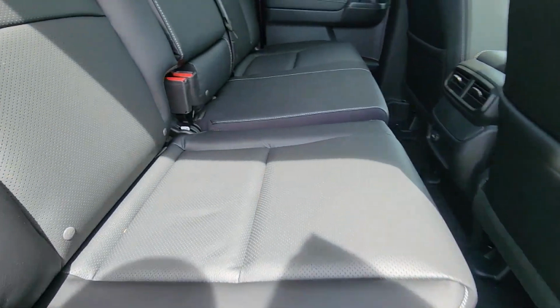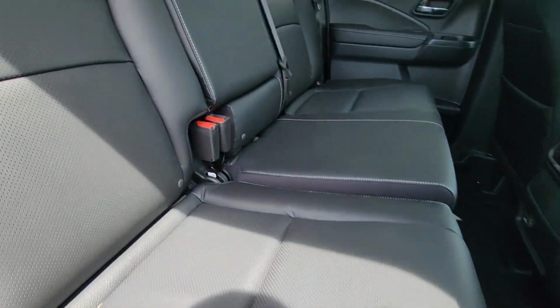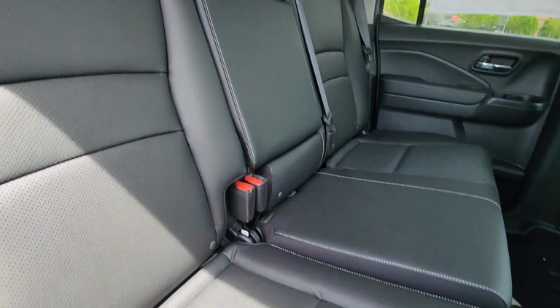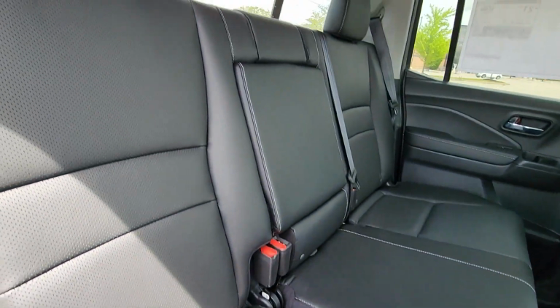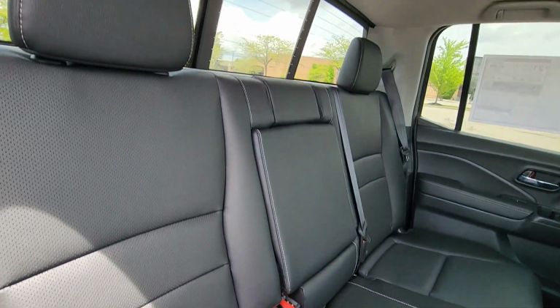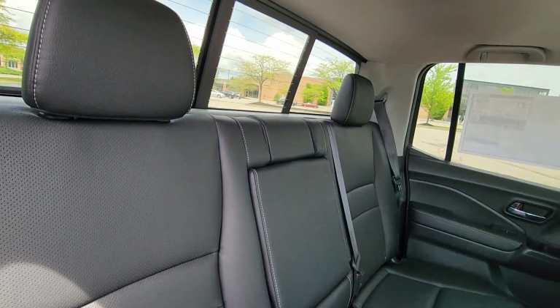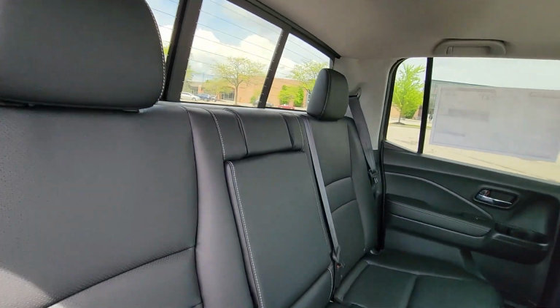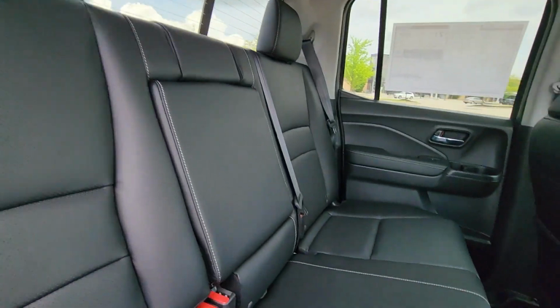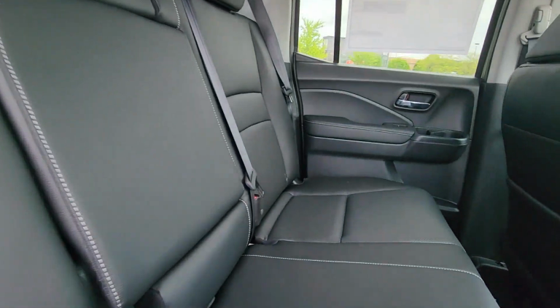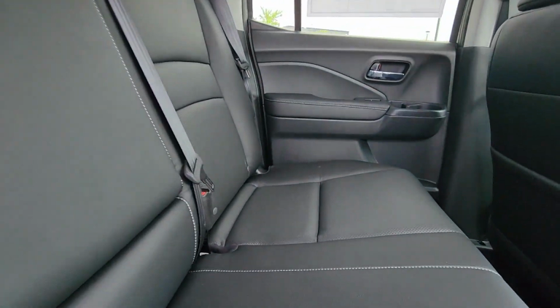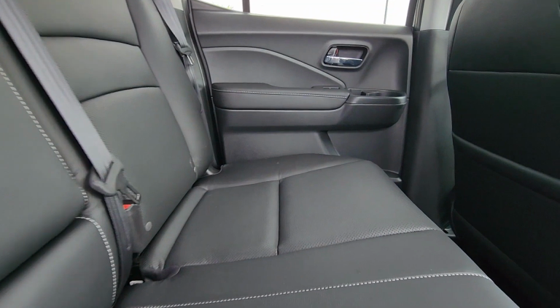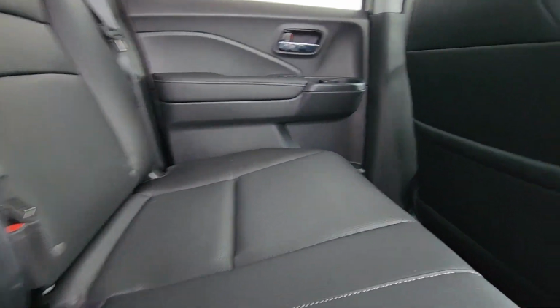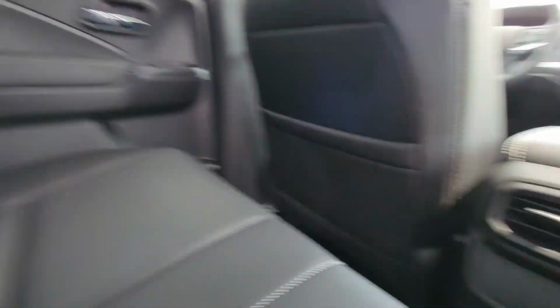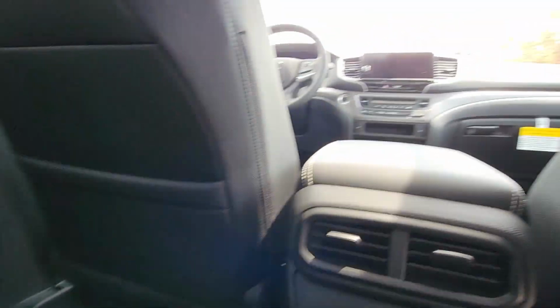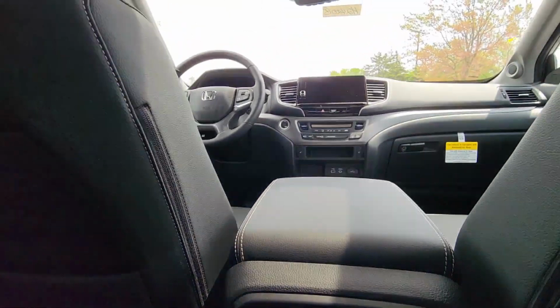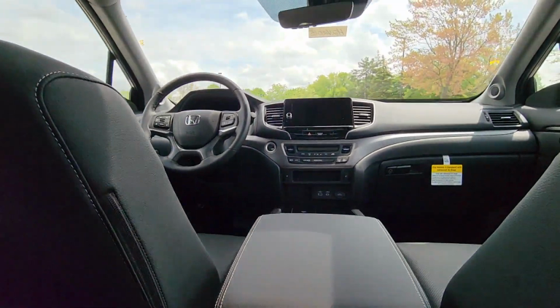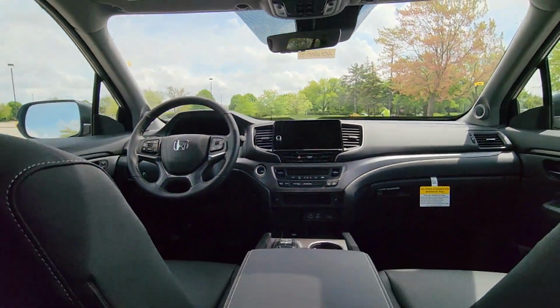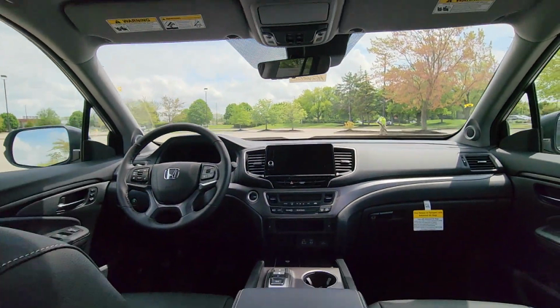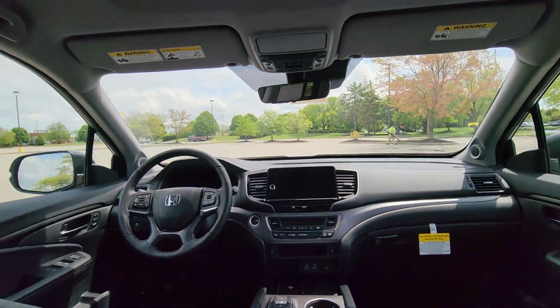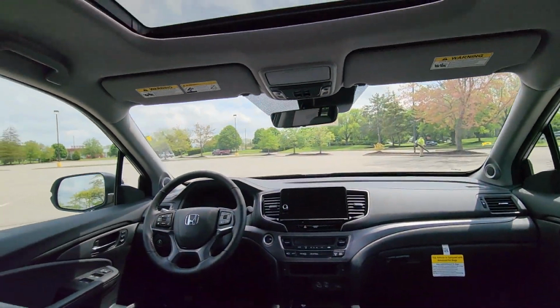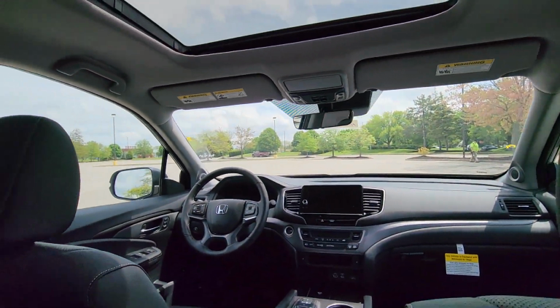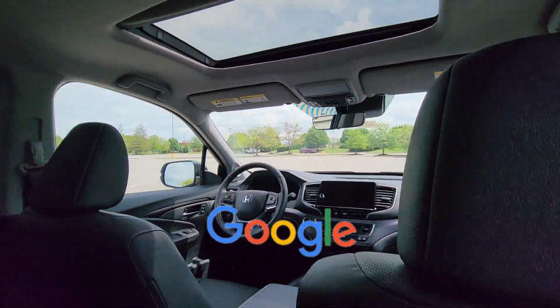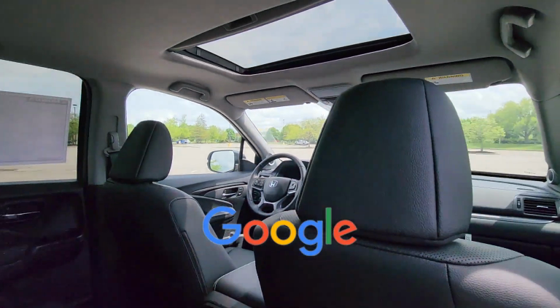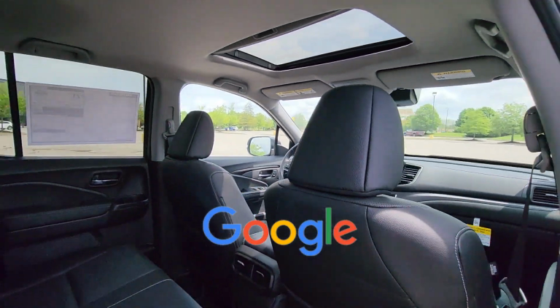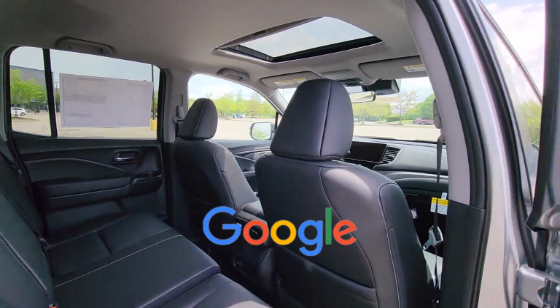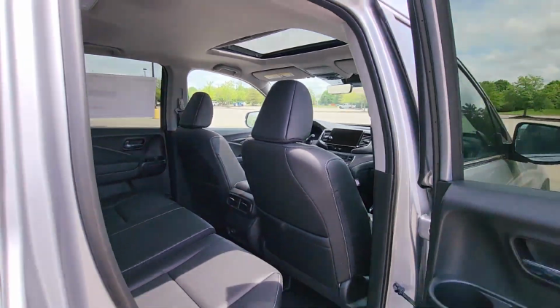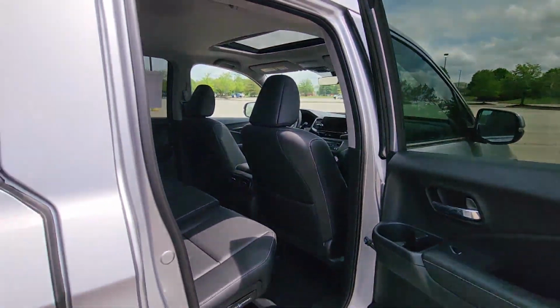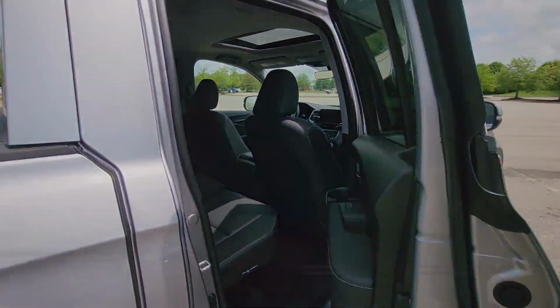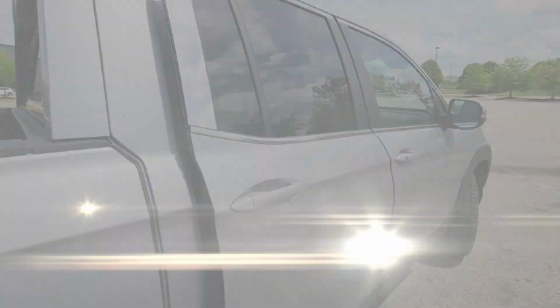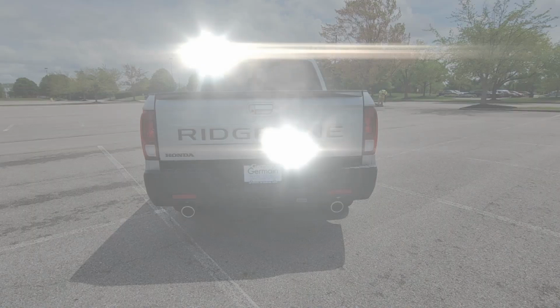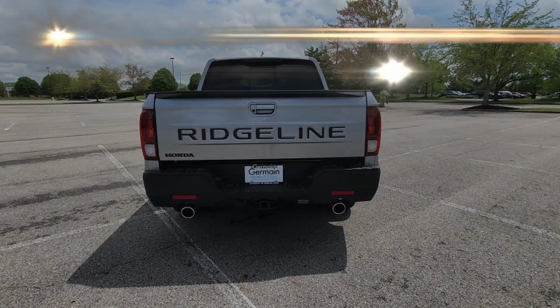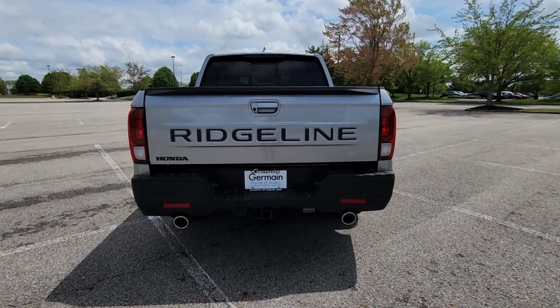Leather seats, moonroof, backup camera, memory seat, tinted windows, rear air conditioning. This is a top-rated dealer. Visit us today. Your dream car is waiting.